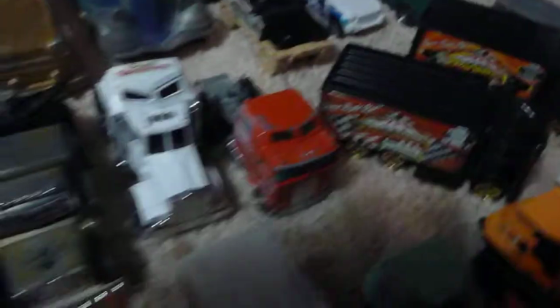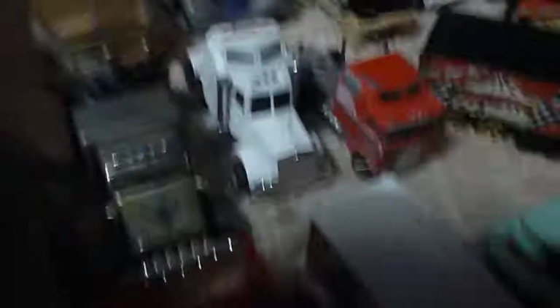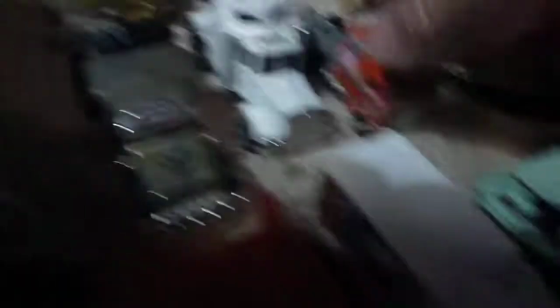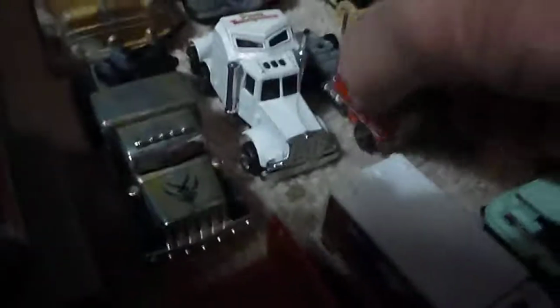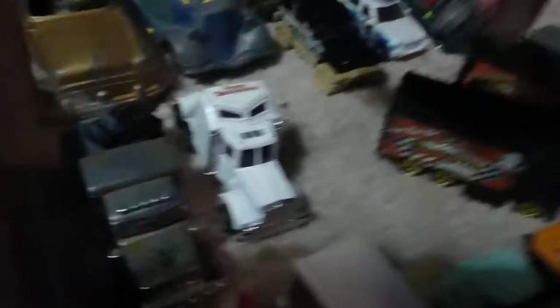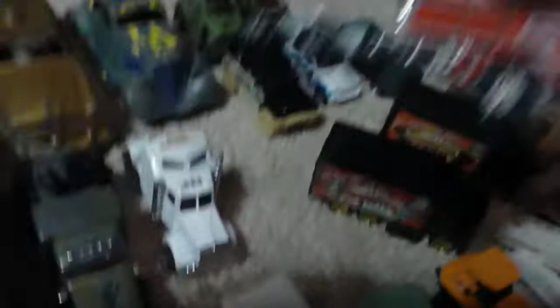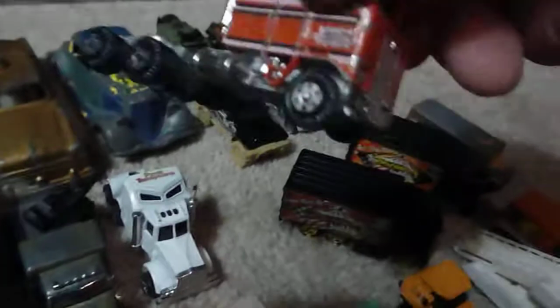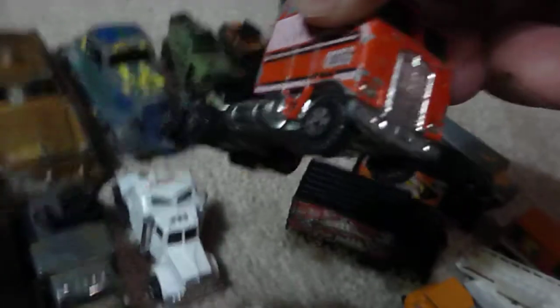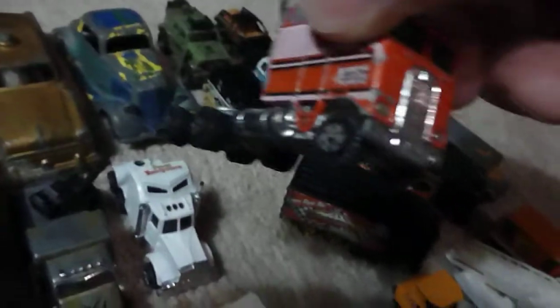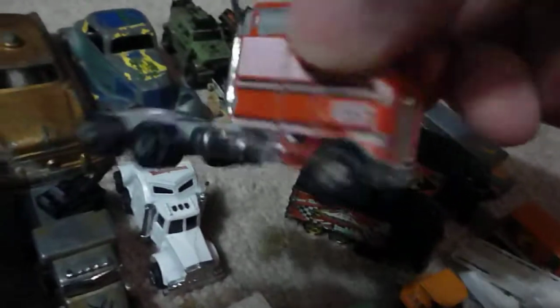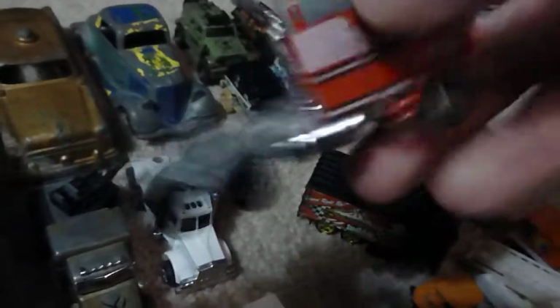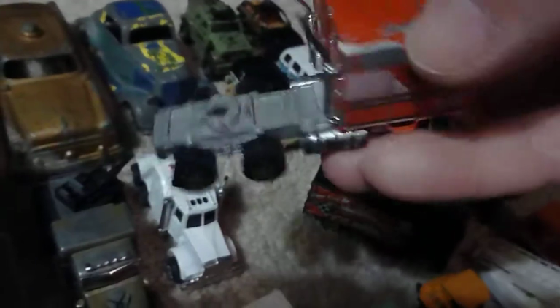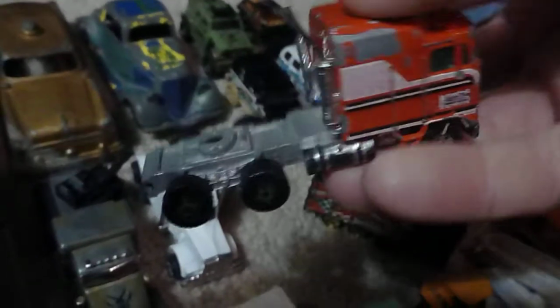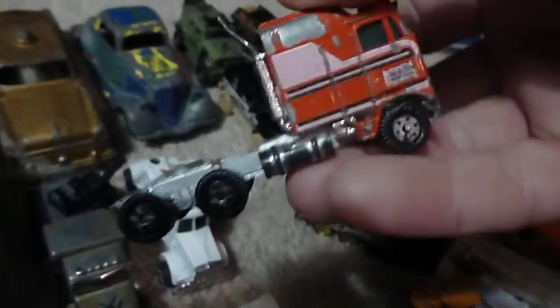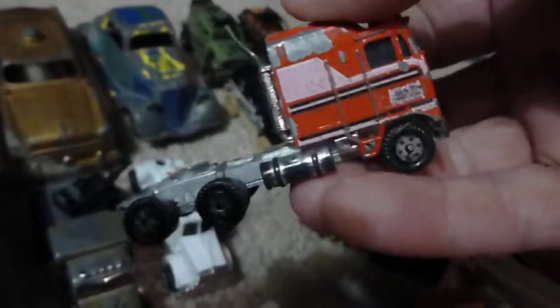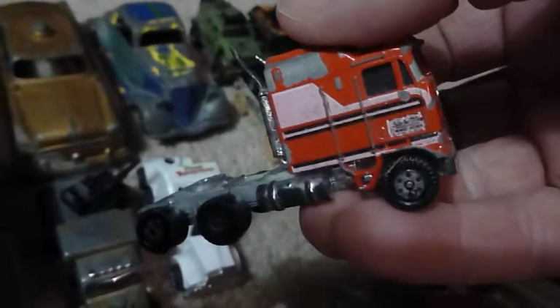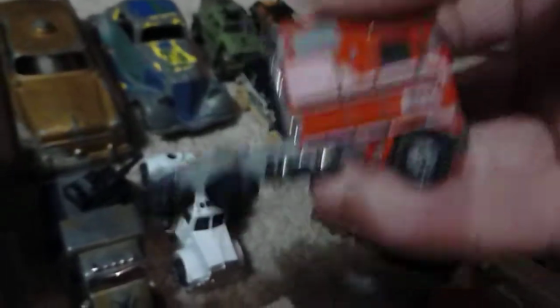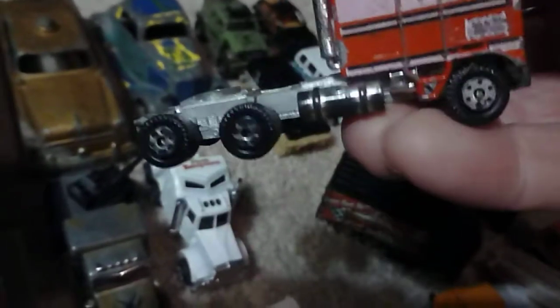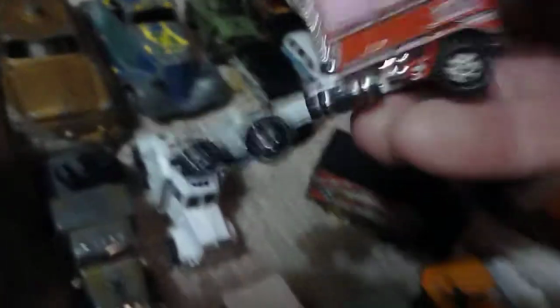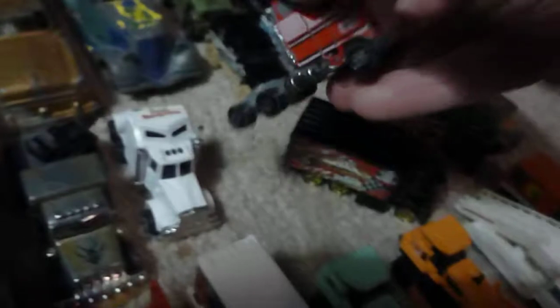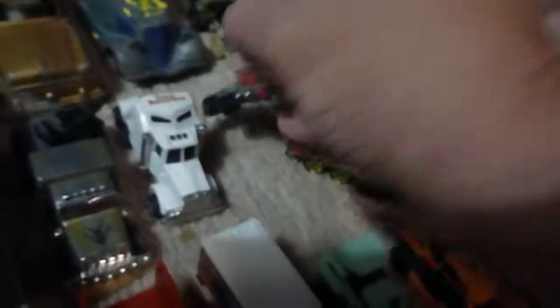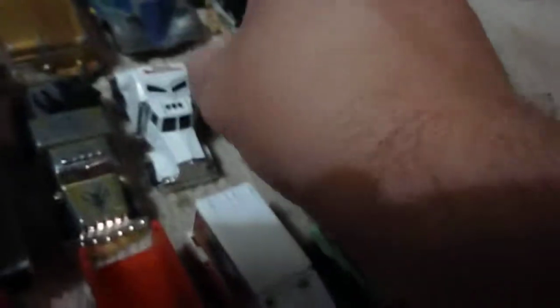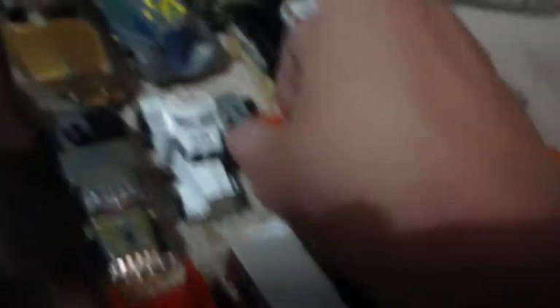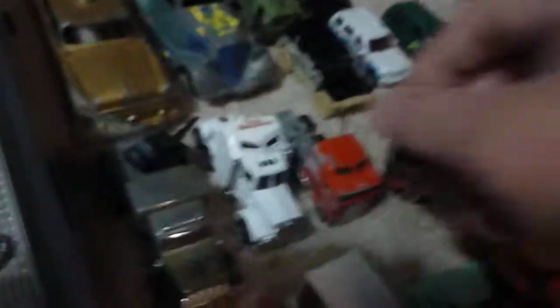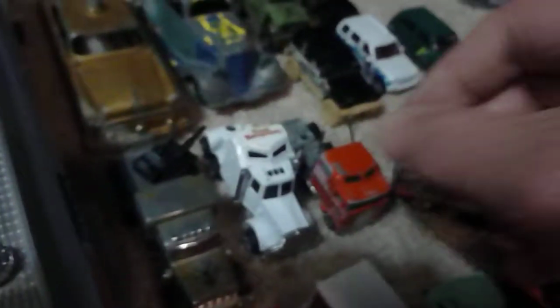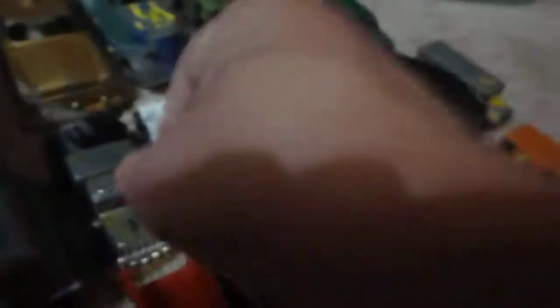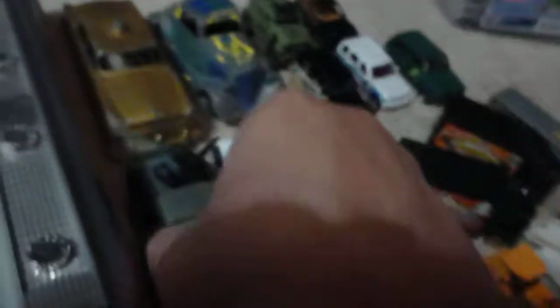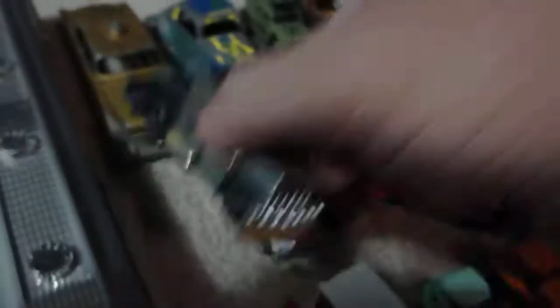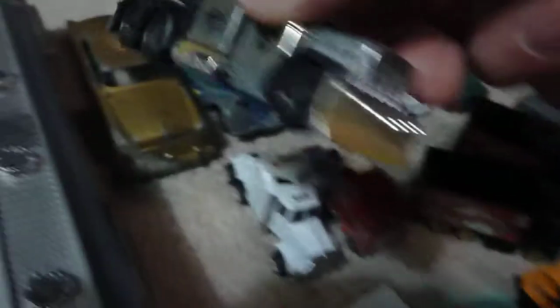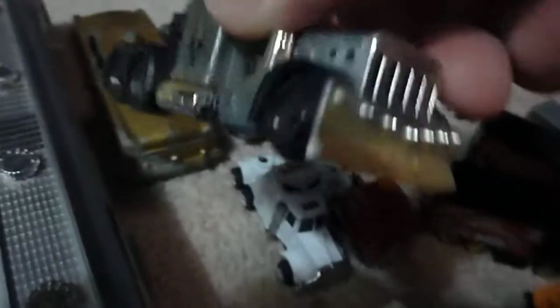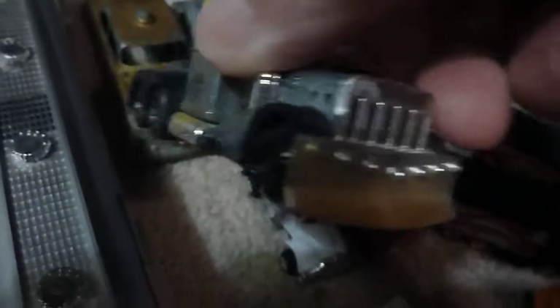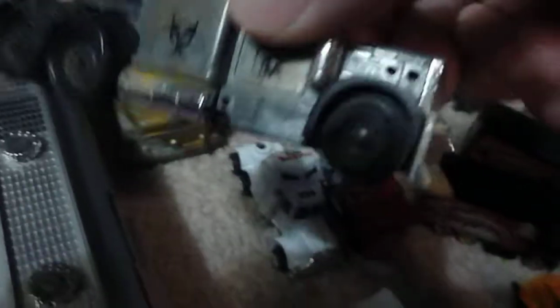I believe this was from the BJ and the Bear TV show — I actually had one of these when I was a kid, I still might have part of it. But it was BJ and the Bear — this was kind of cool, a little bigger semi.